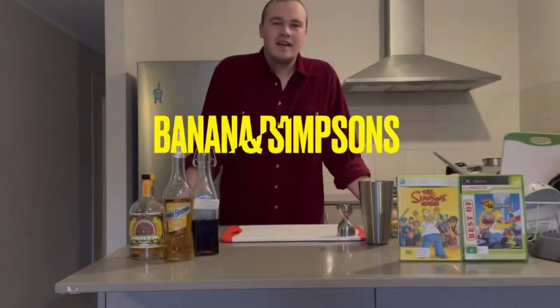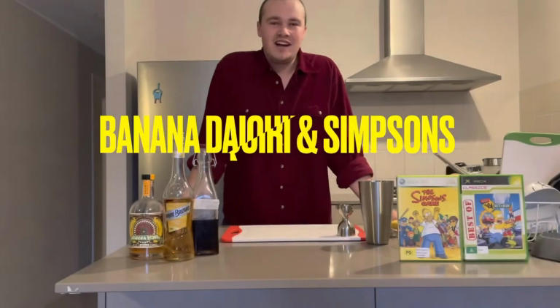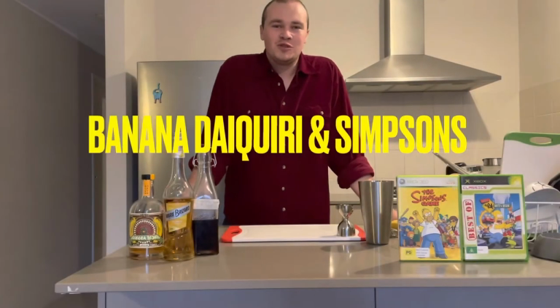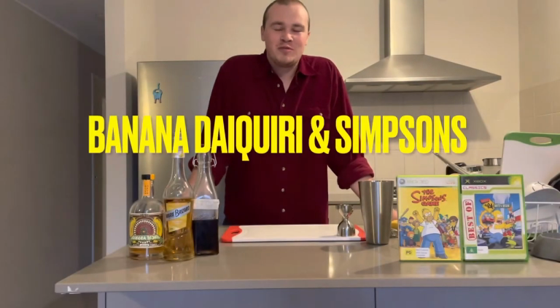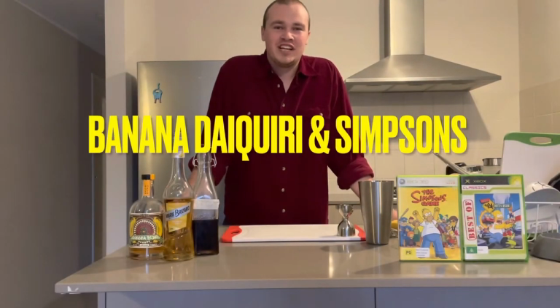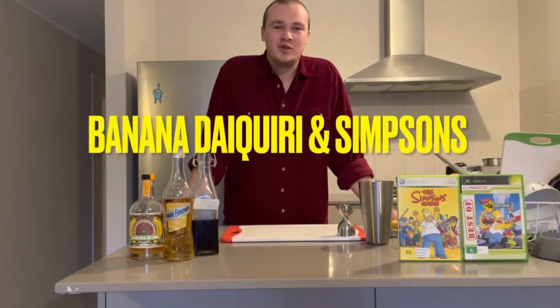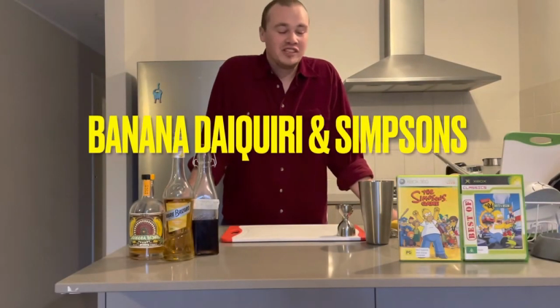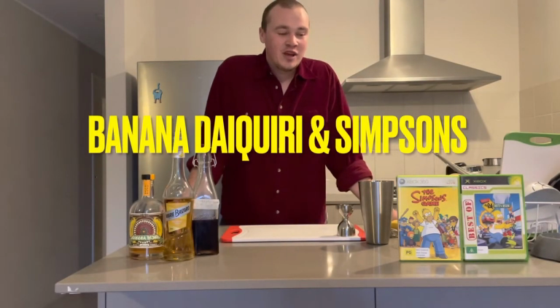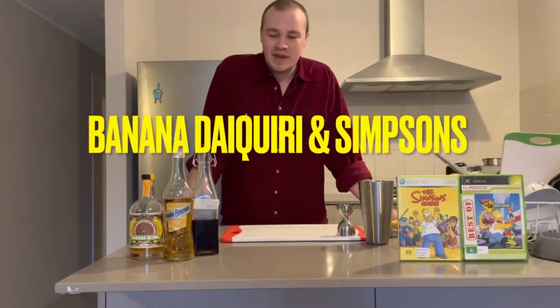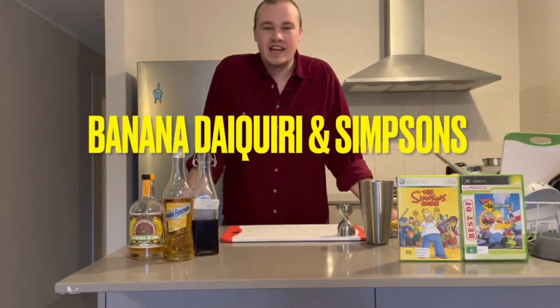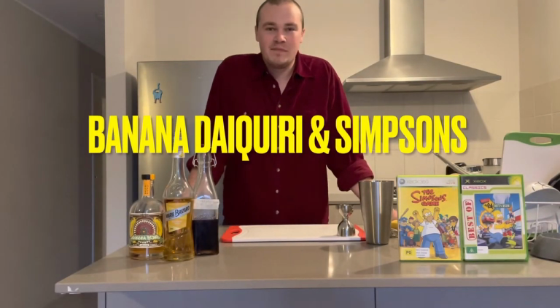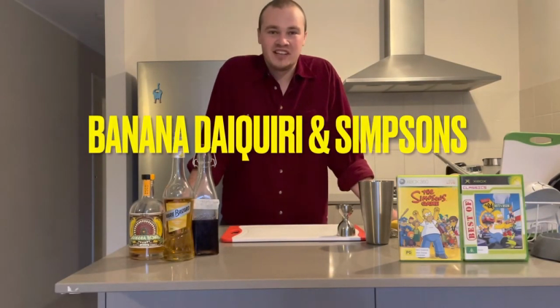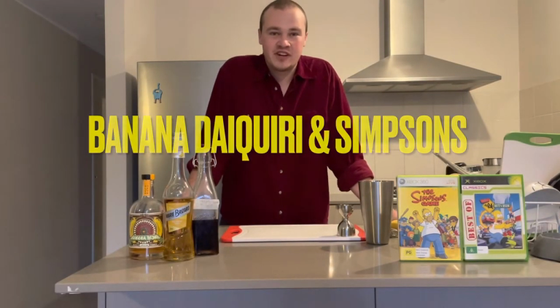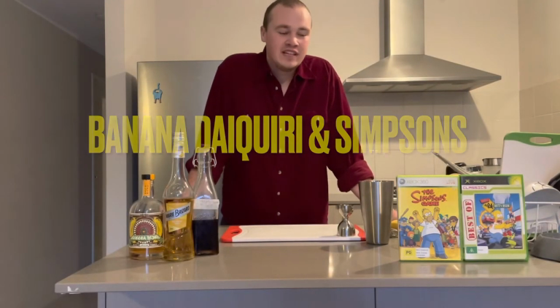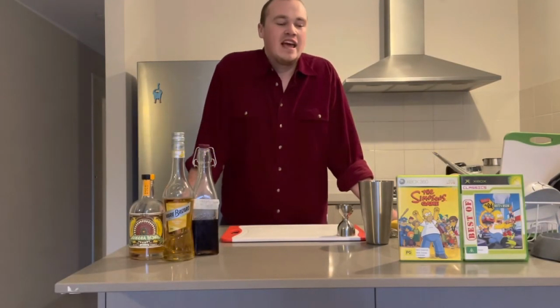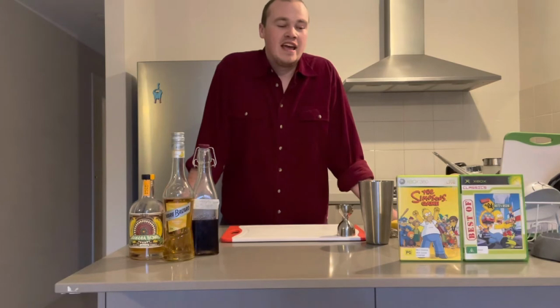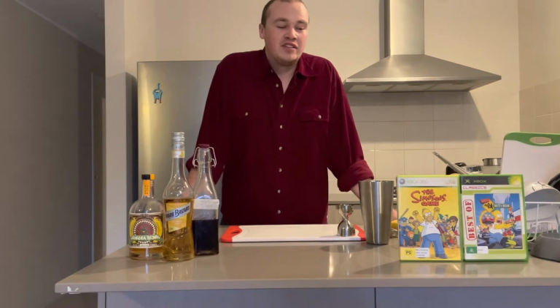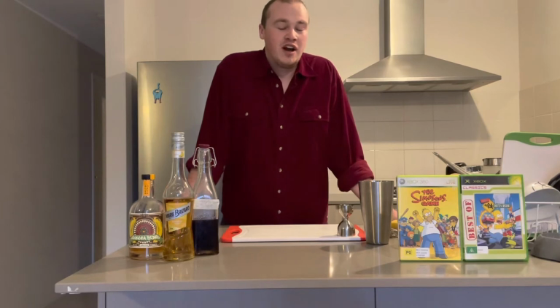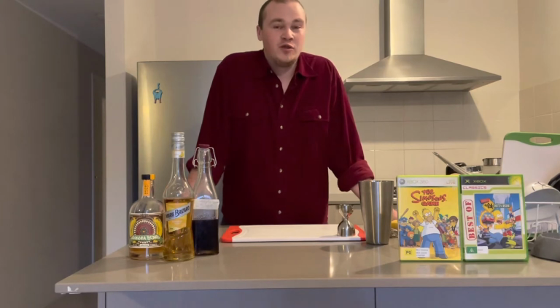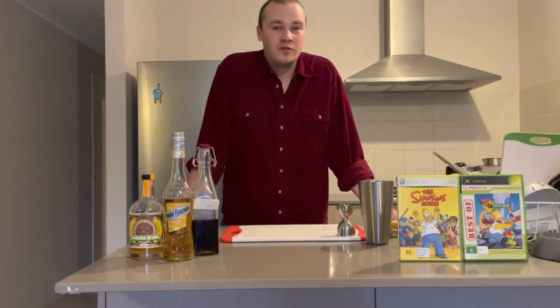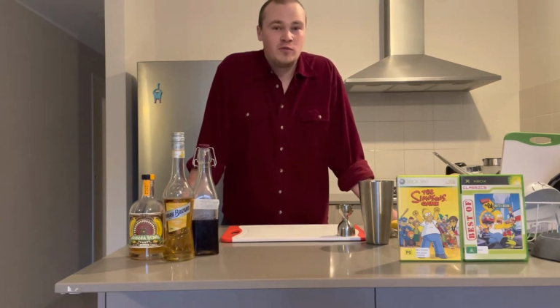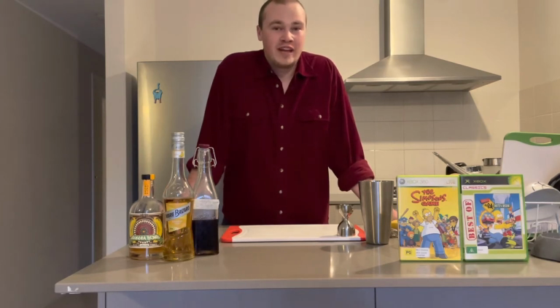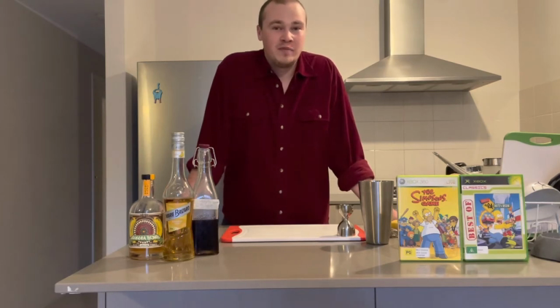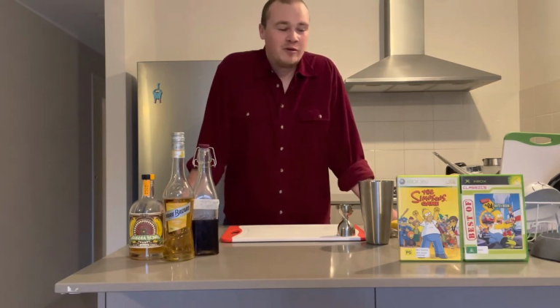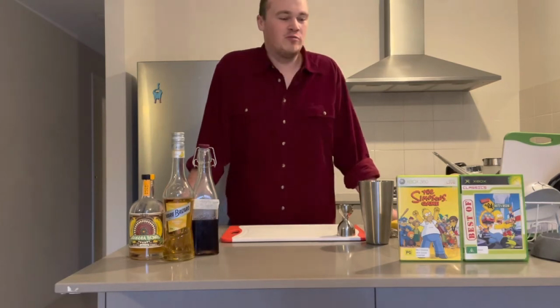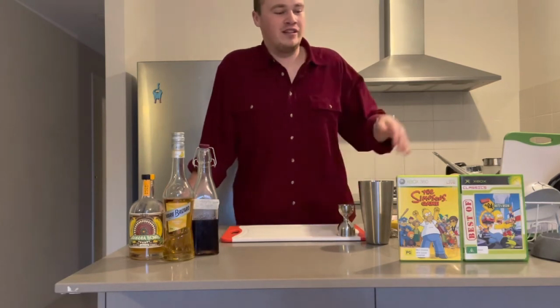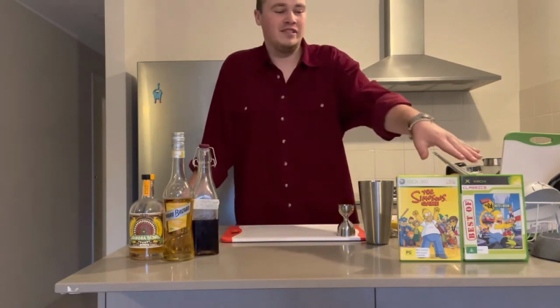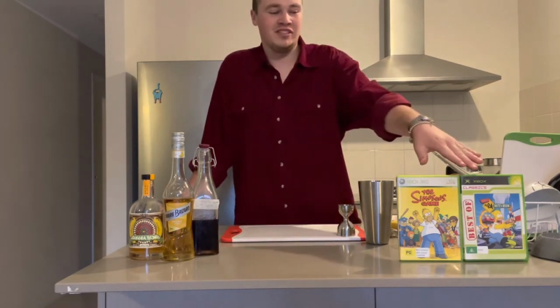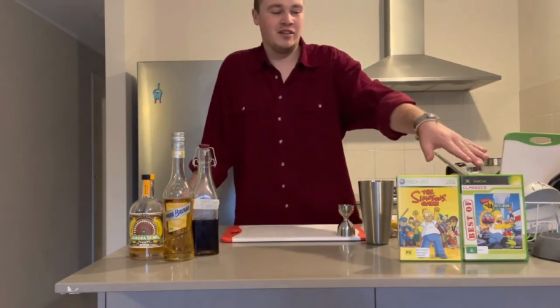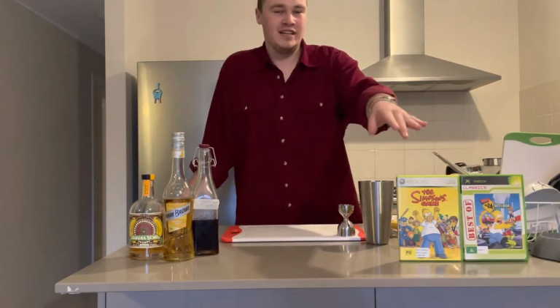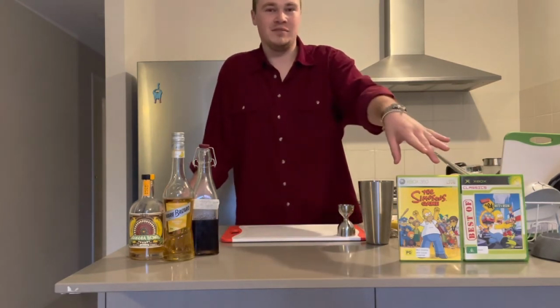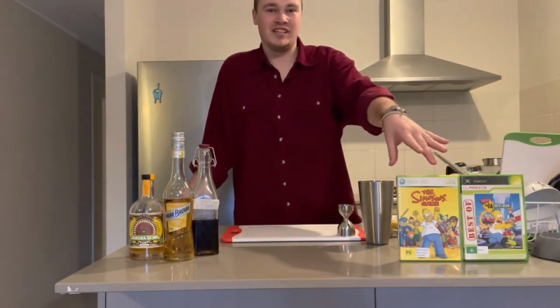Hey guys, welcome to my channel. Today we are making a Banana Daiquiri, and I thought what game to pair it with — Simpsons Hit & Run and Simpsons Game.